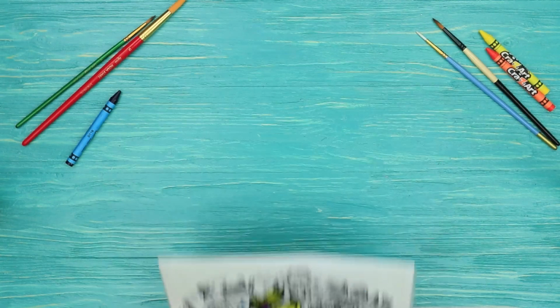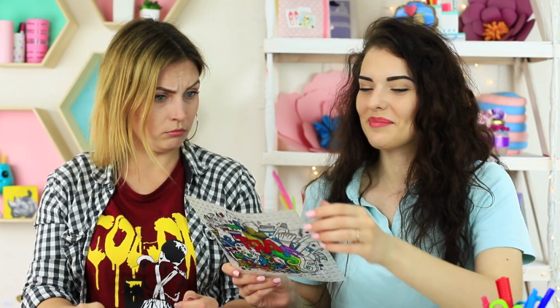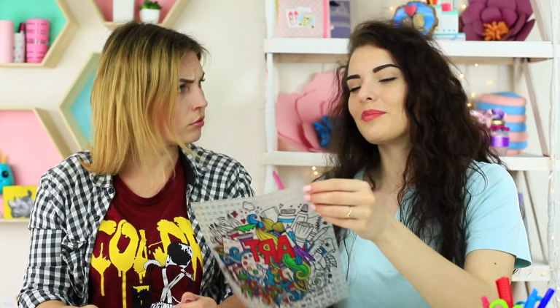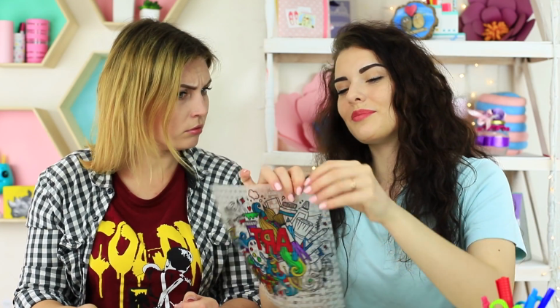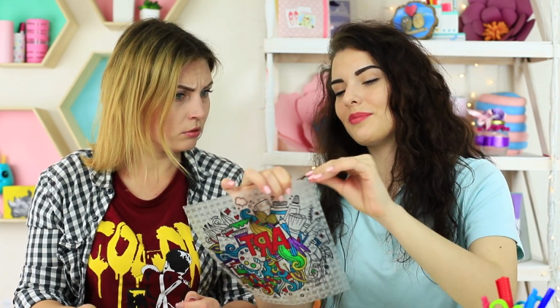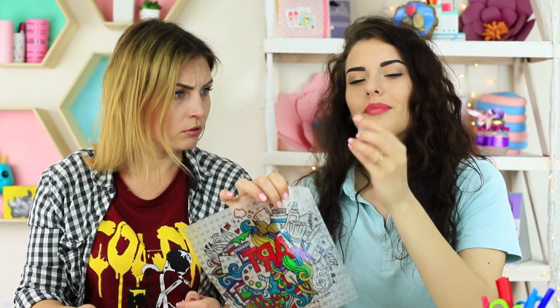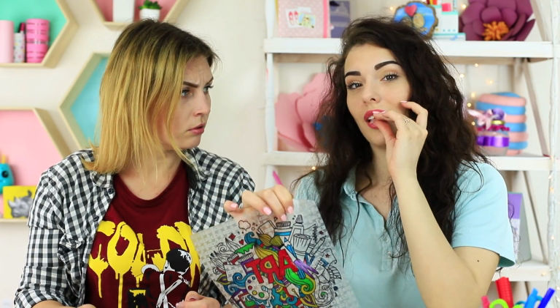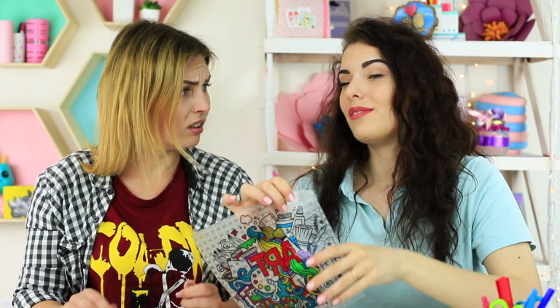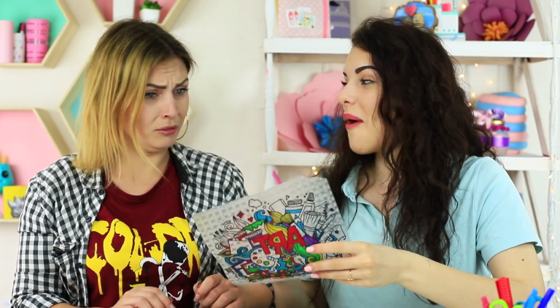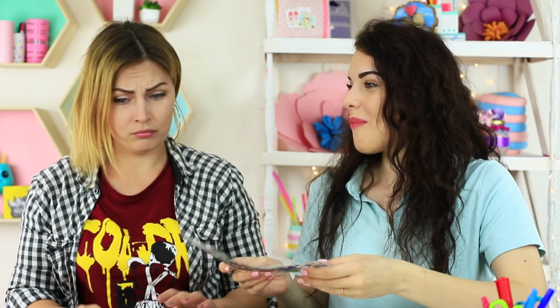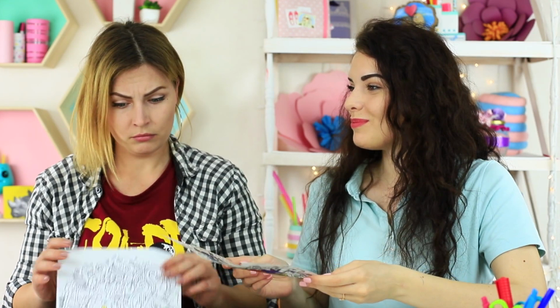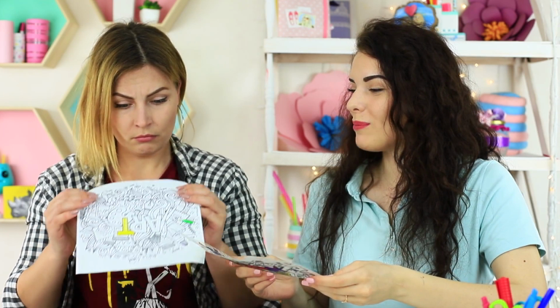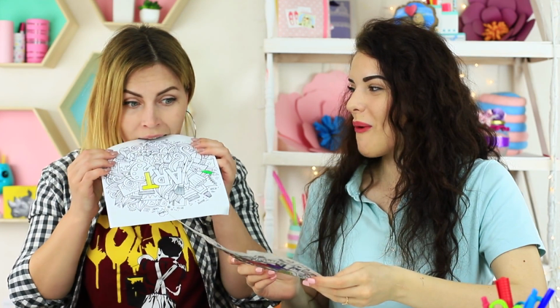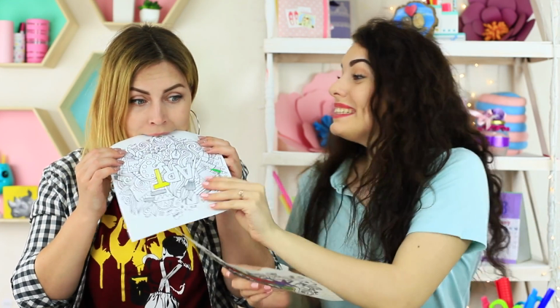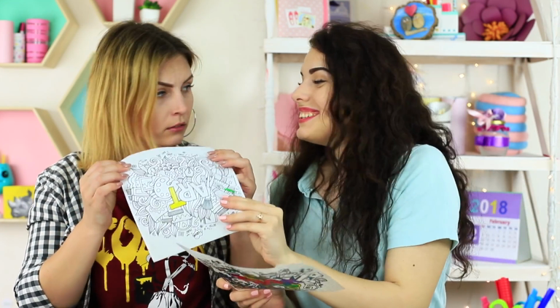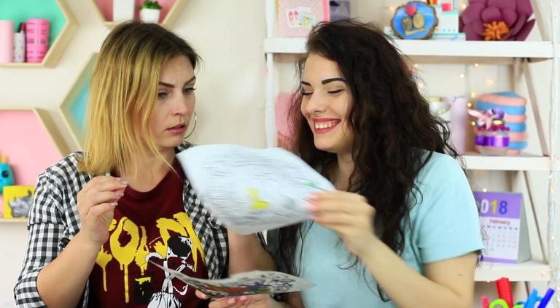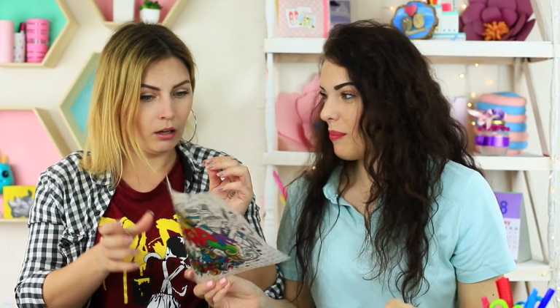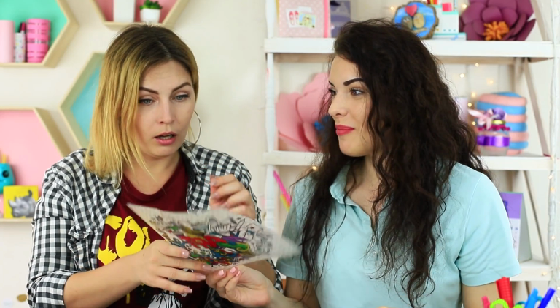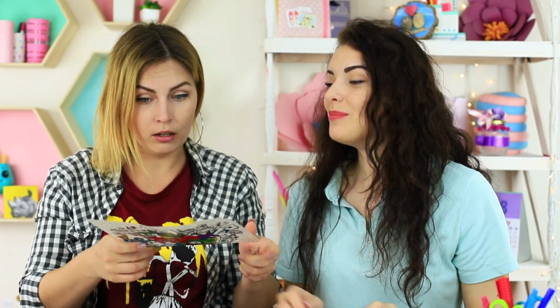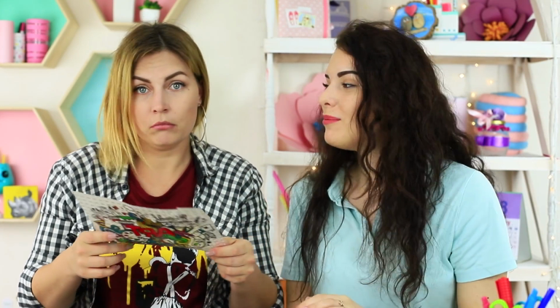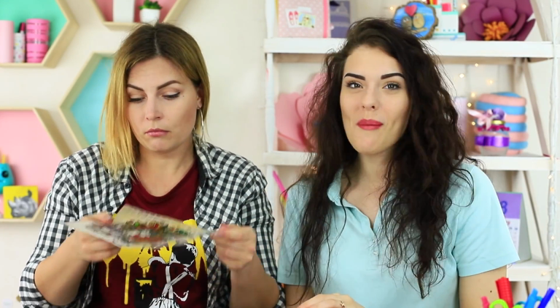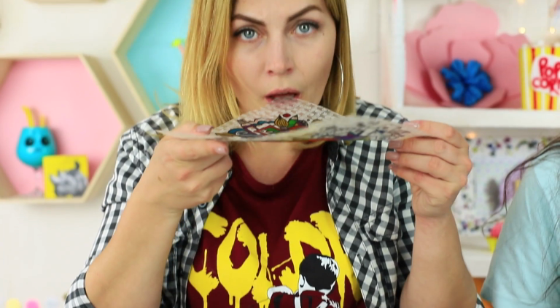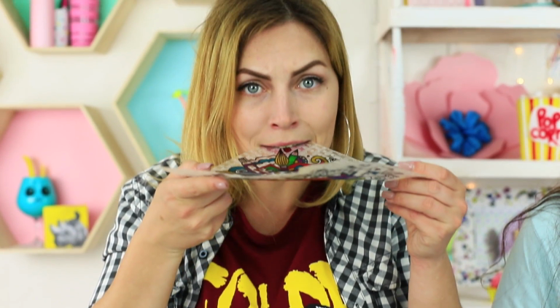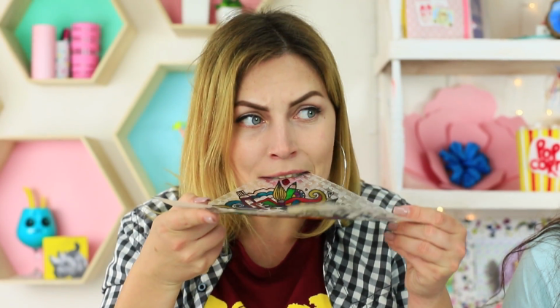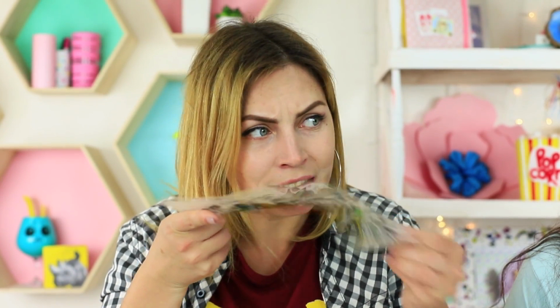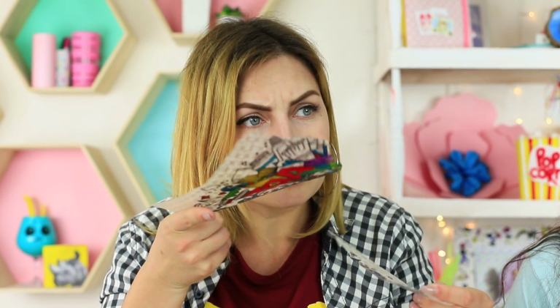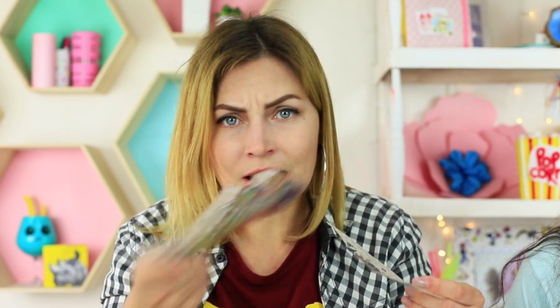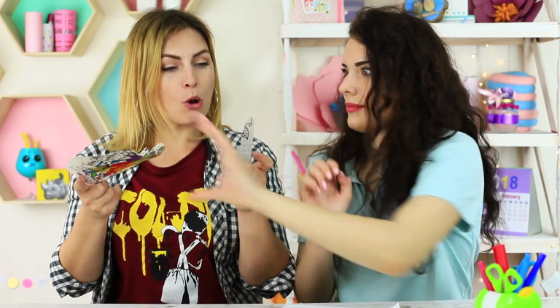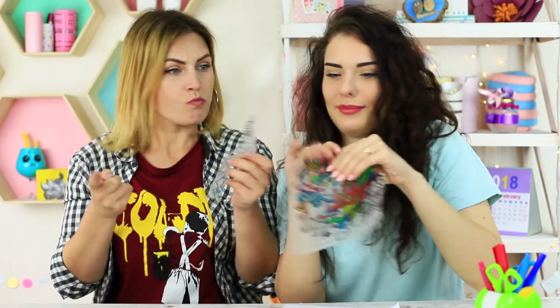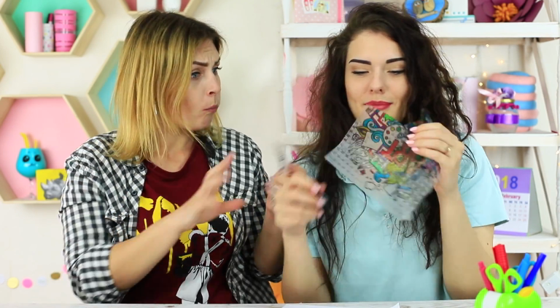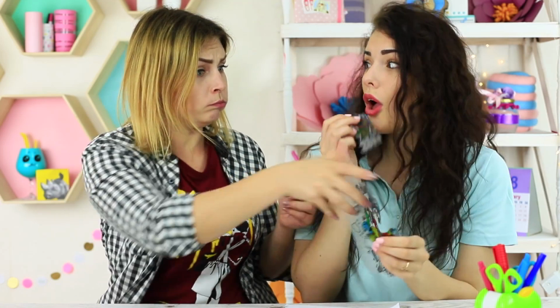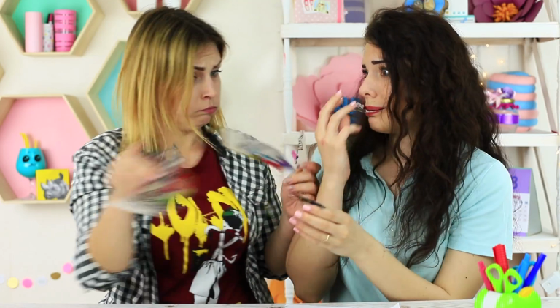I take a bite of my masterpiece, but my friend tries to take a bite of her regular paper — not a good idea! My picture has more edible elements. The coloring pattern plus food is a double stress reliever.